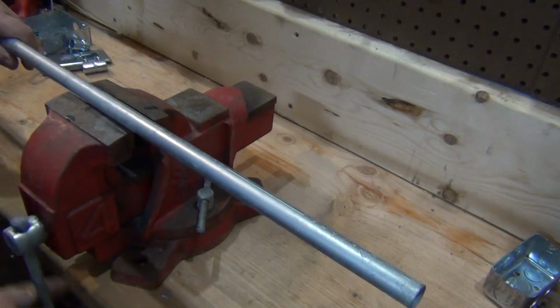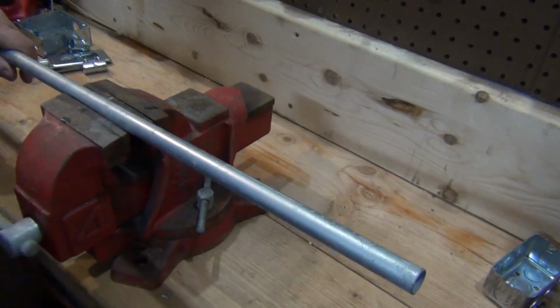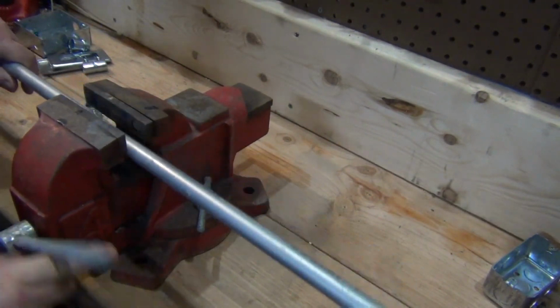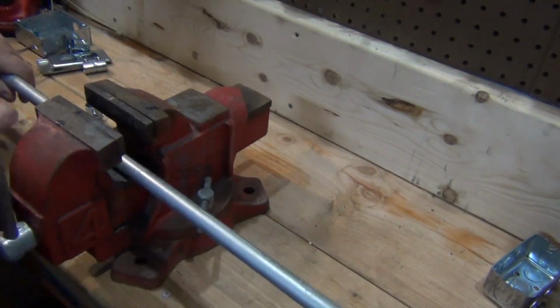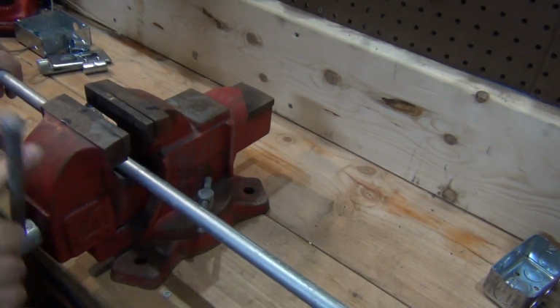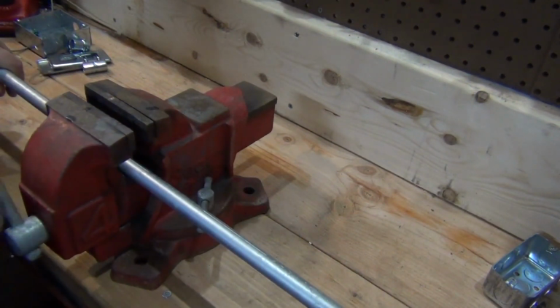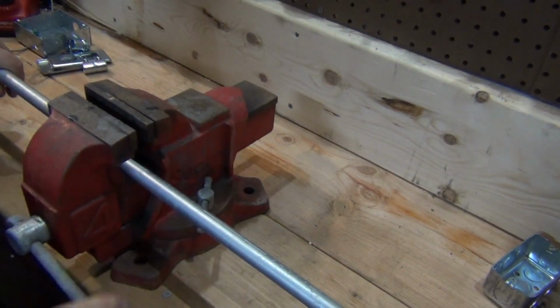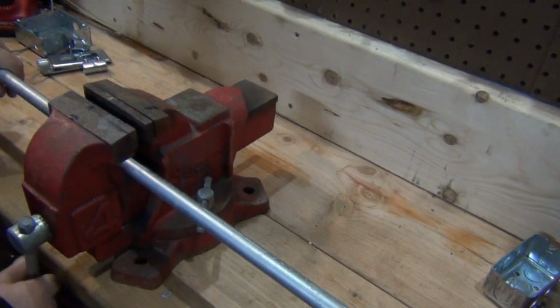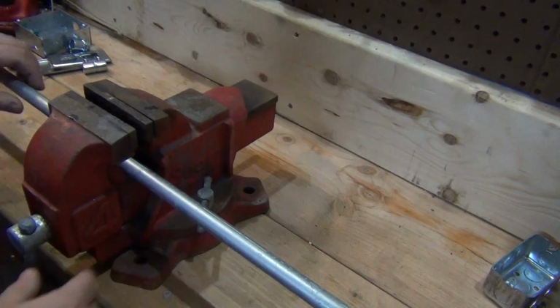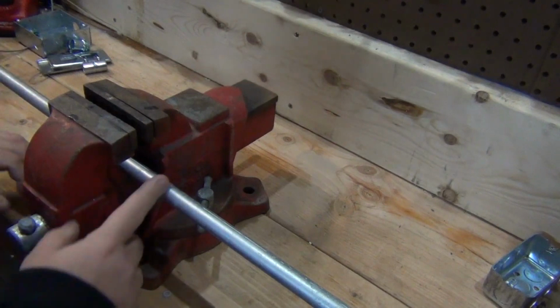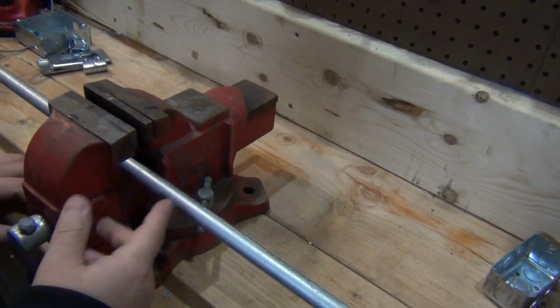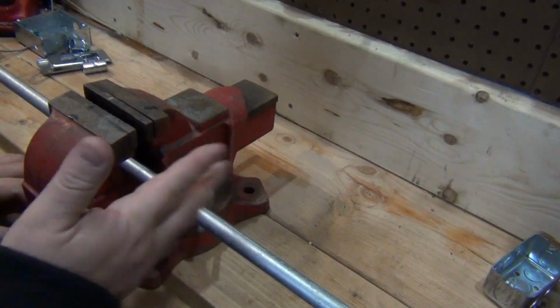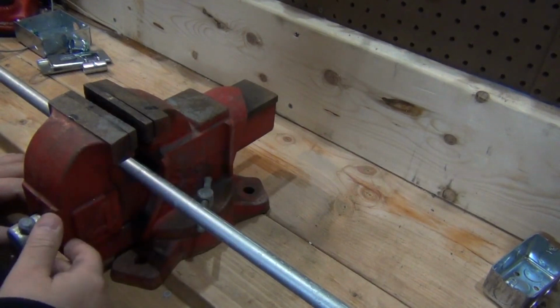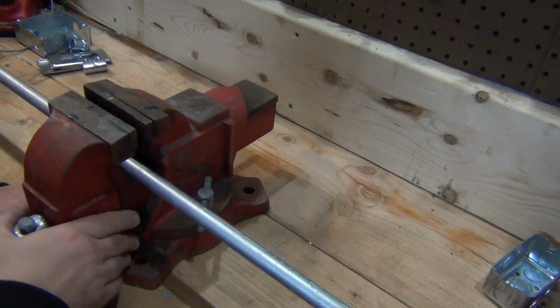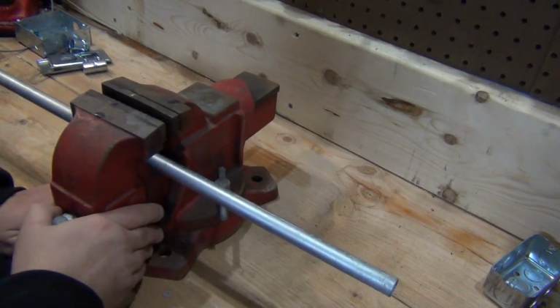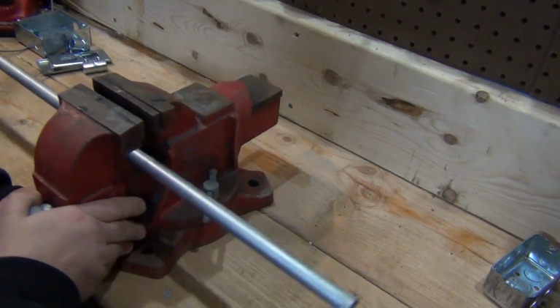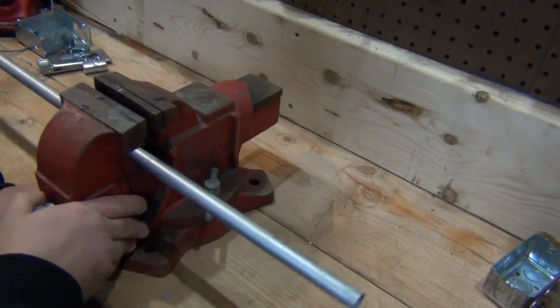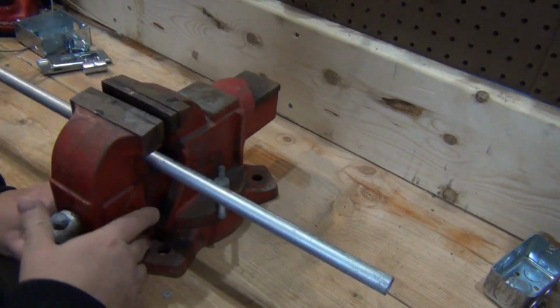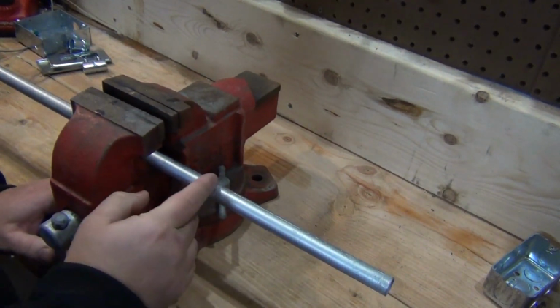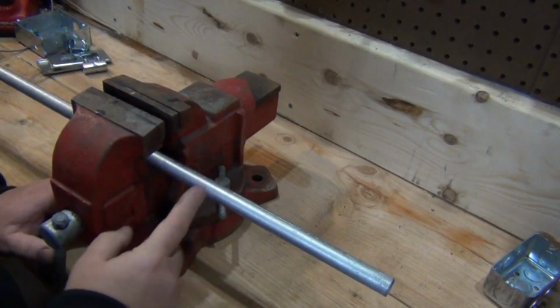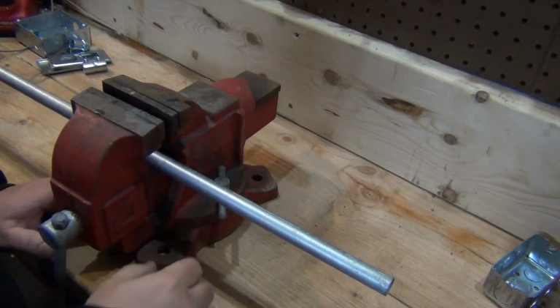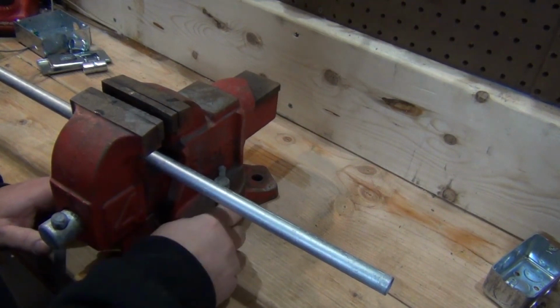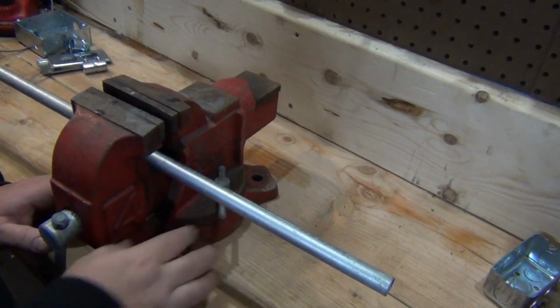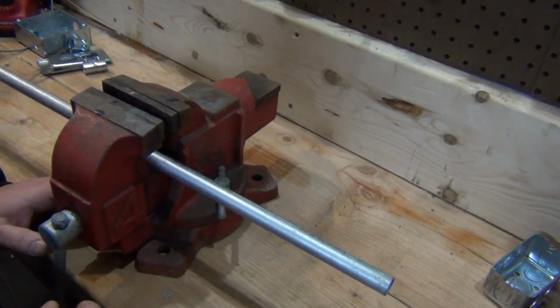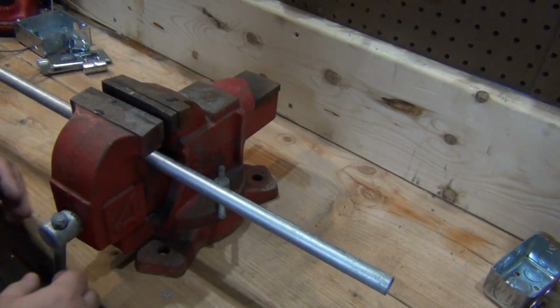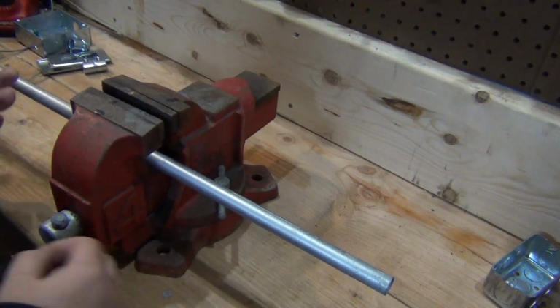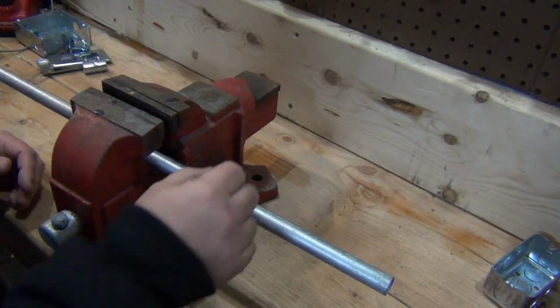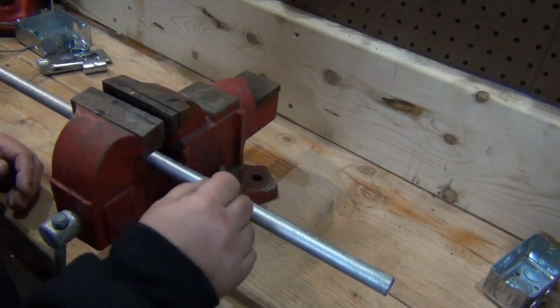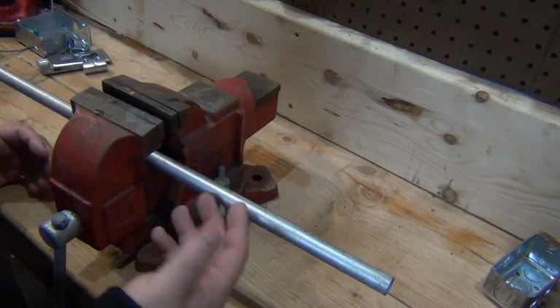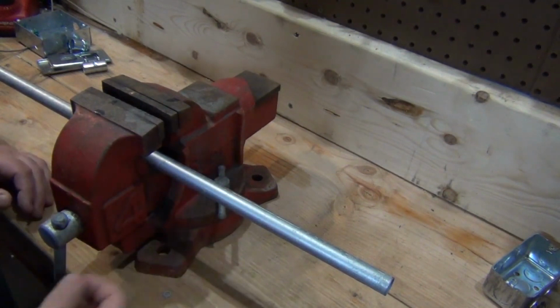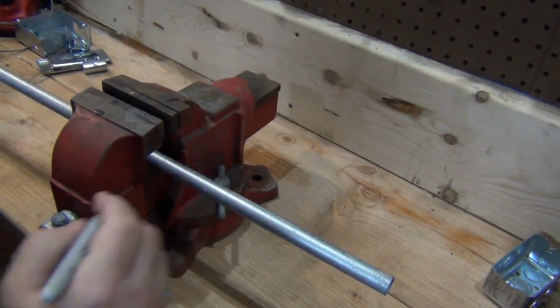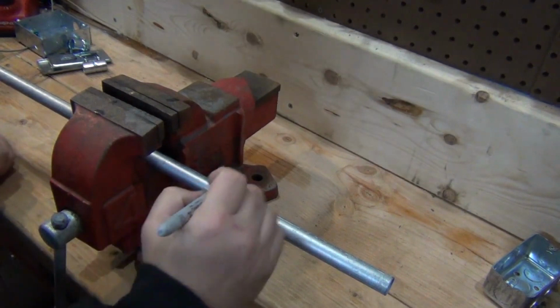Put your conduit in the vise. You make your mark wherever you want to cut it. I'm just doing an example here, so I'm going to cut it wherever. But if I was doing a real job, I'd measure it, I'd use a marker. I'll mark it like so.